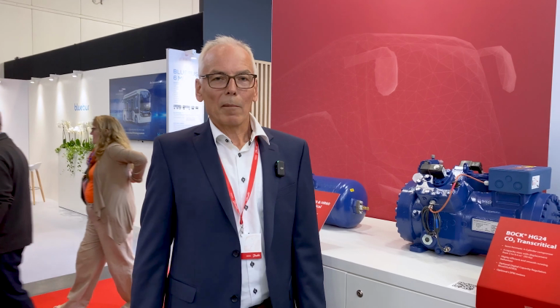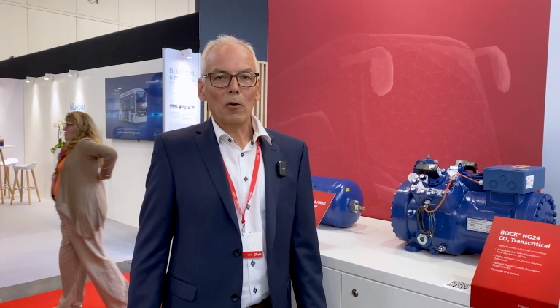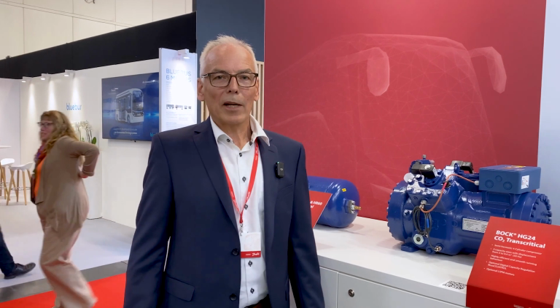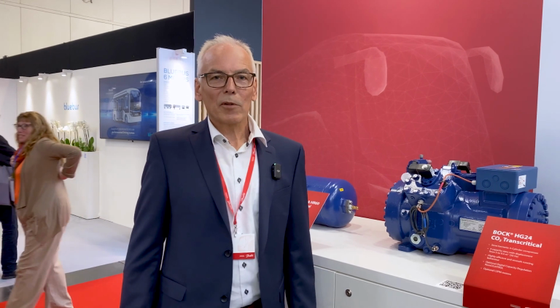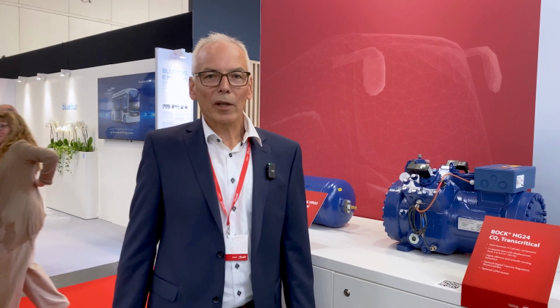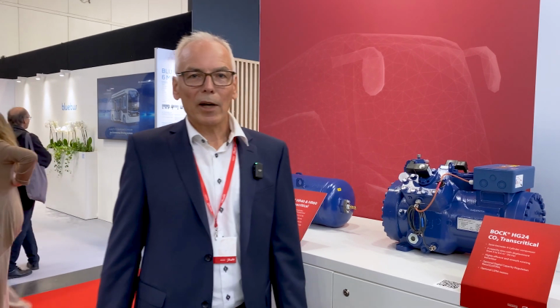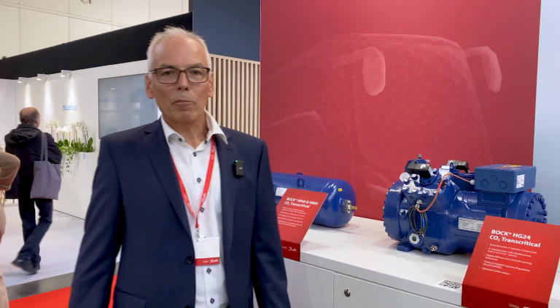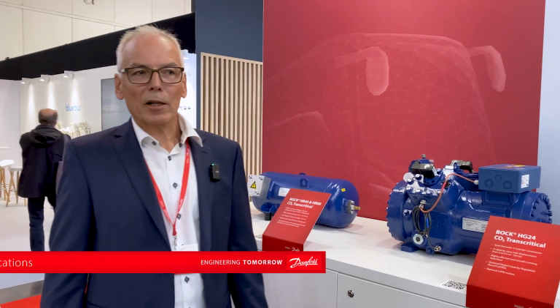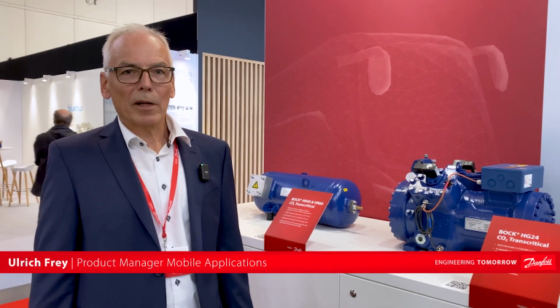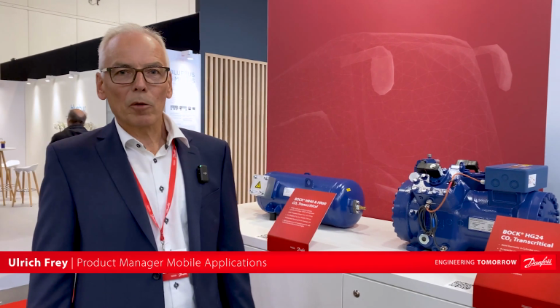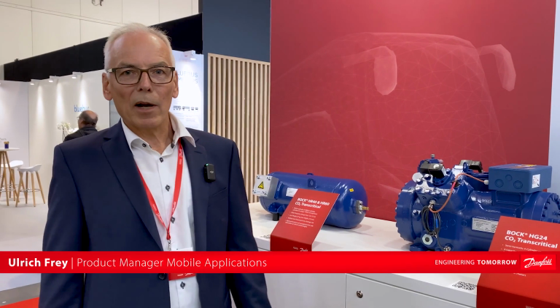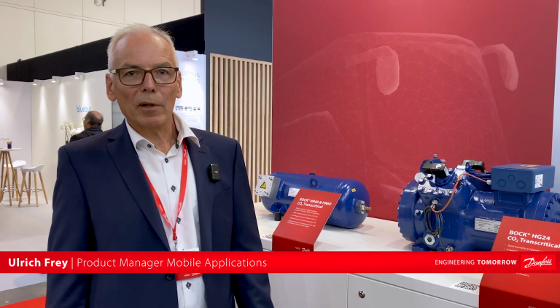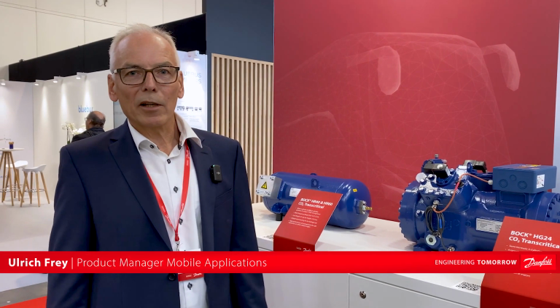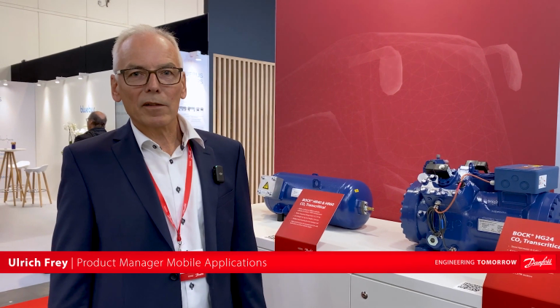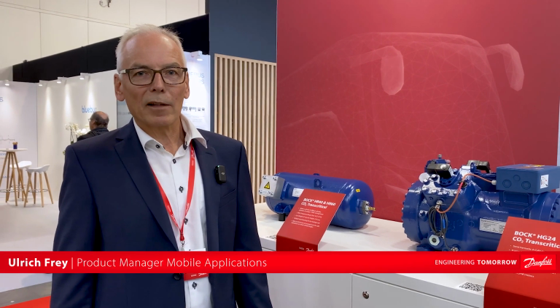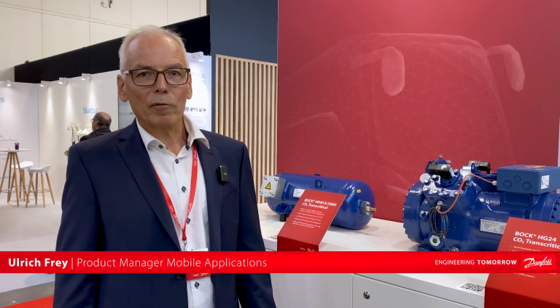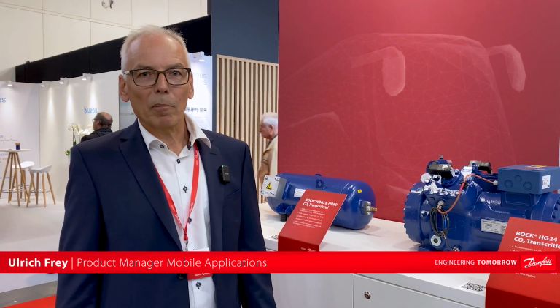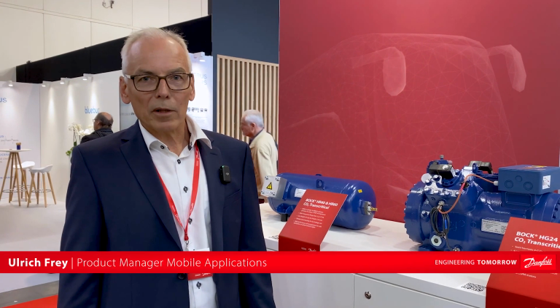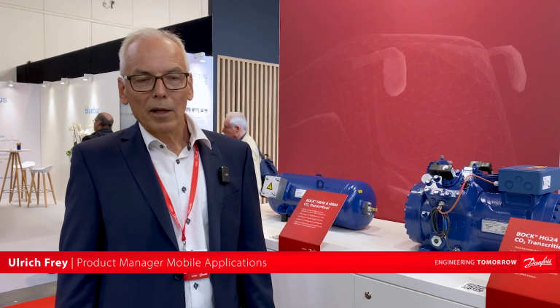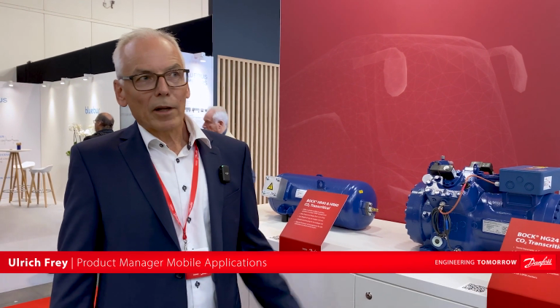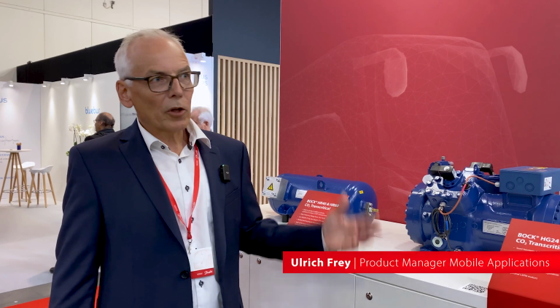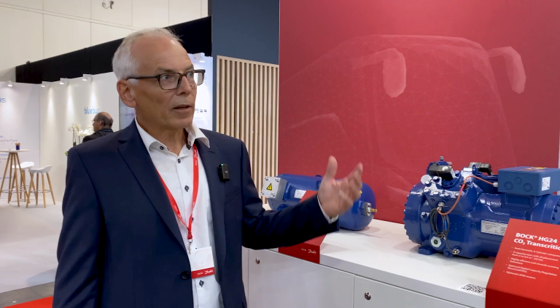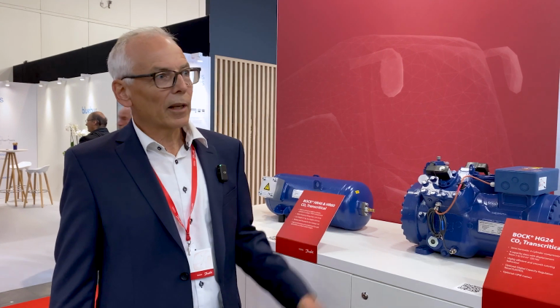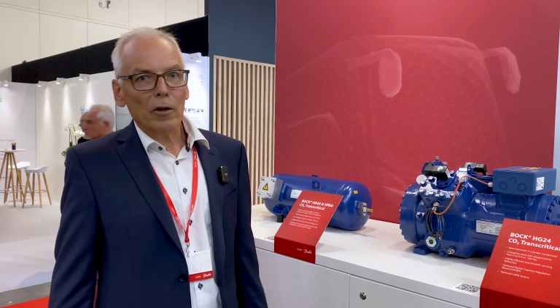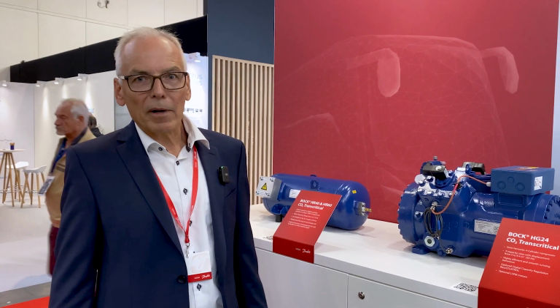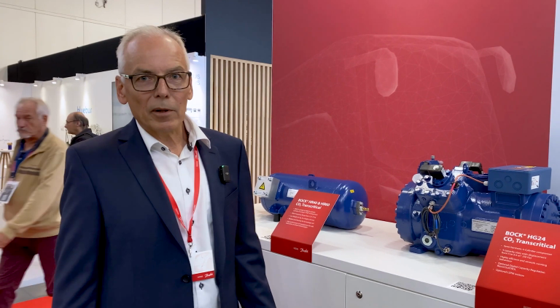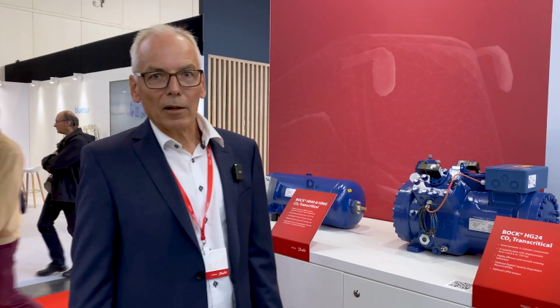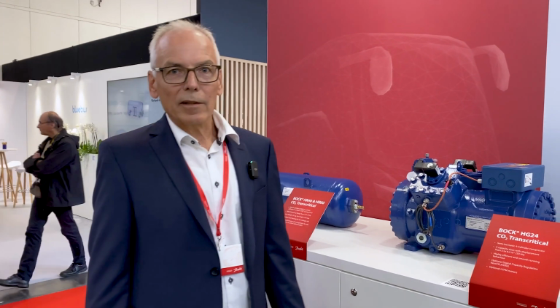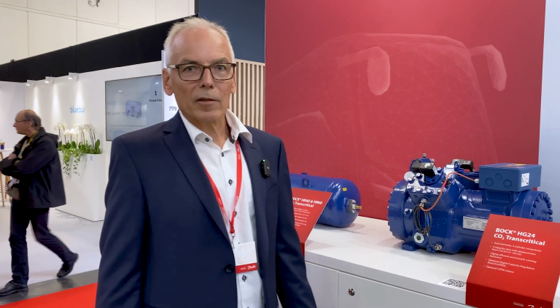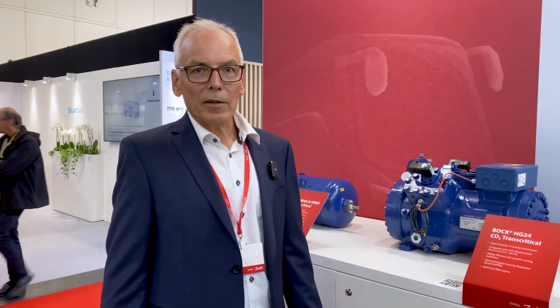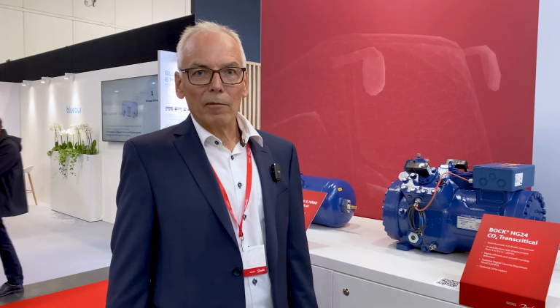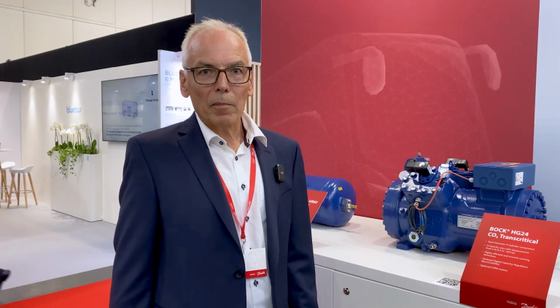Hello, my name is Ulrich Frey, Product Manager, Mobile Applications at Danfoss Bok. We are showcasing here on BuzzWild our latest compressor developments.